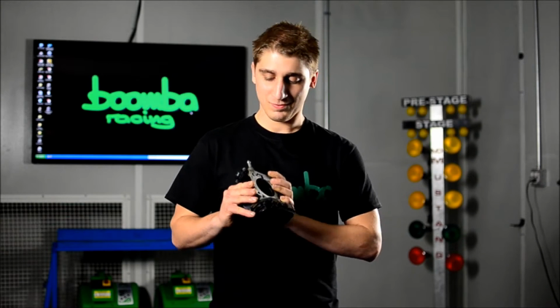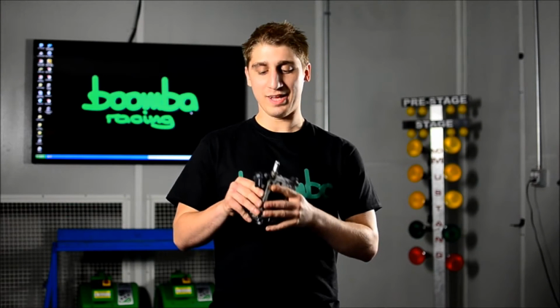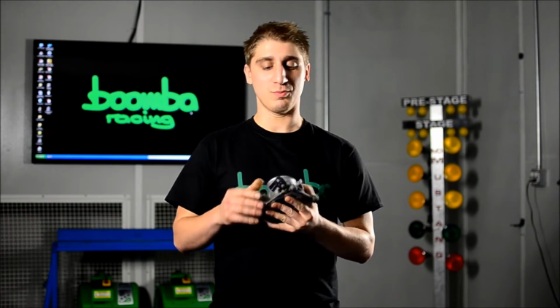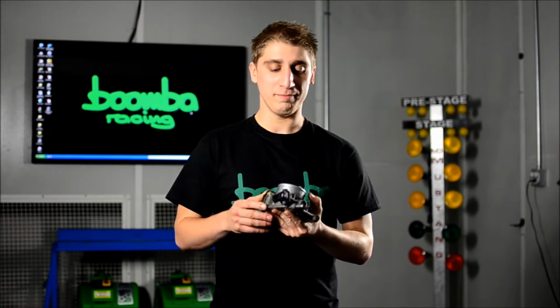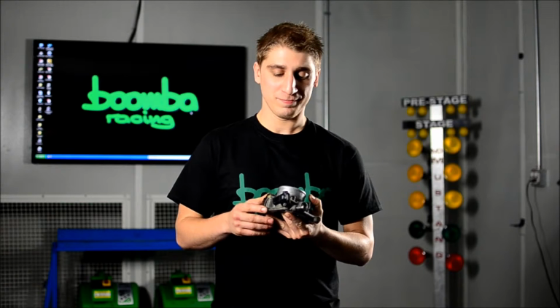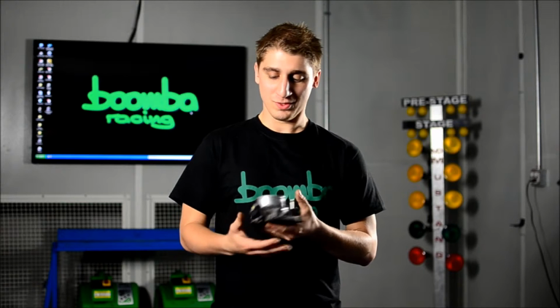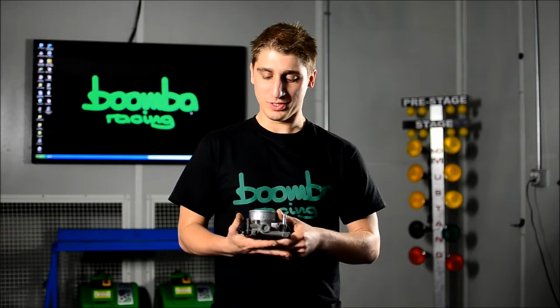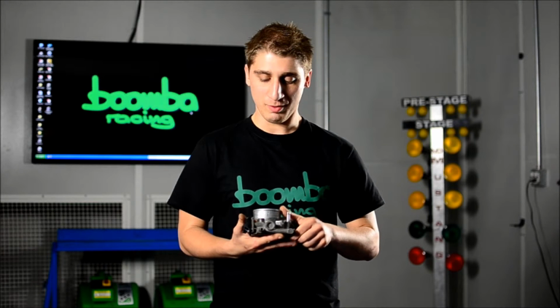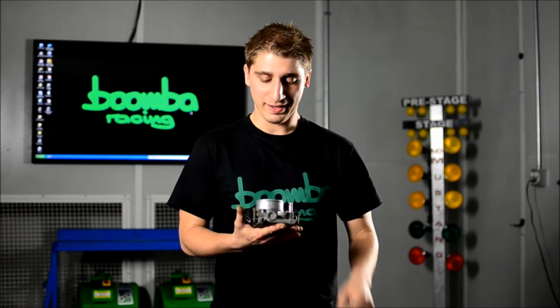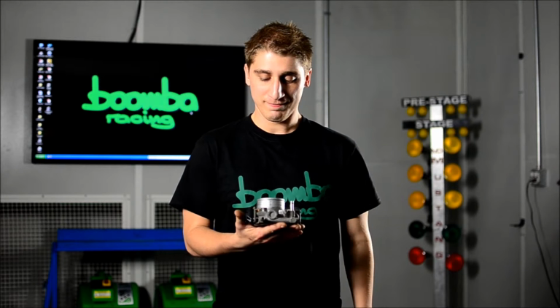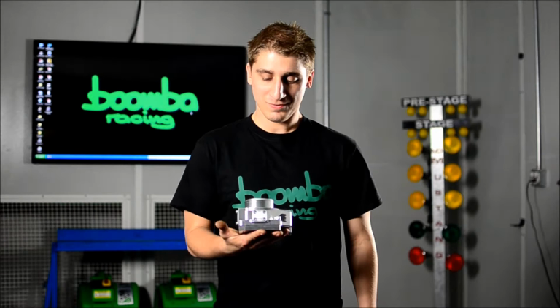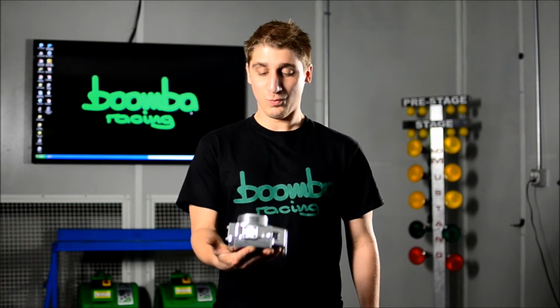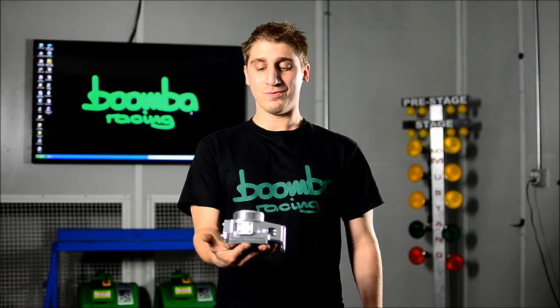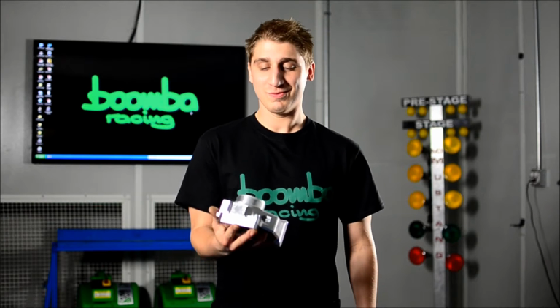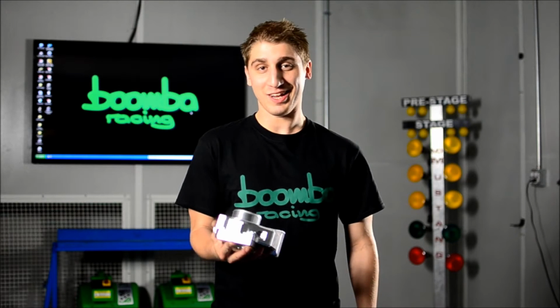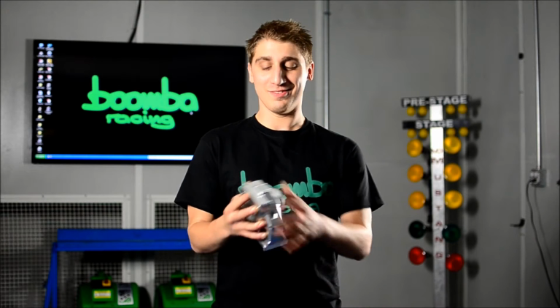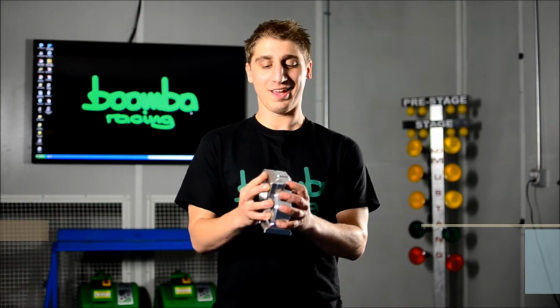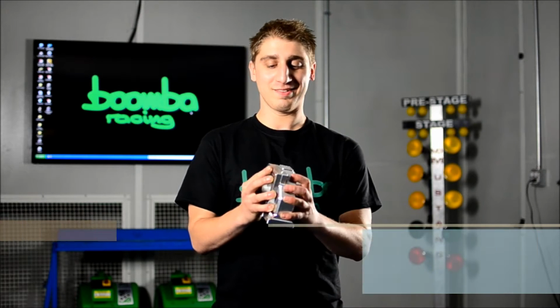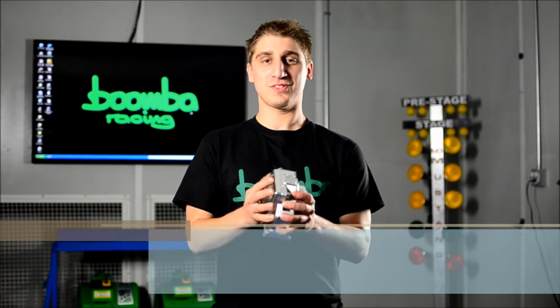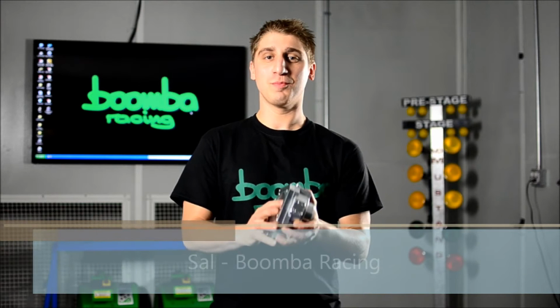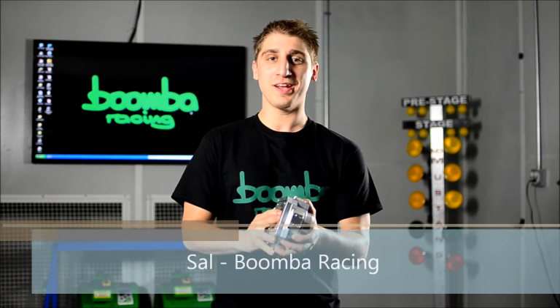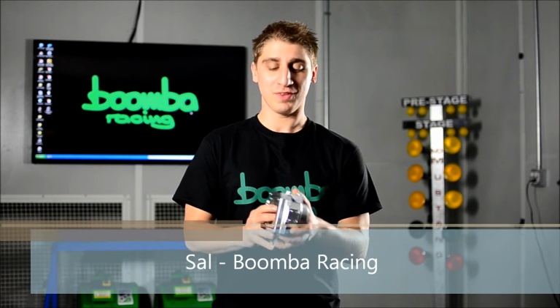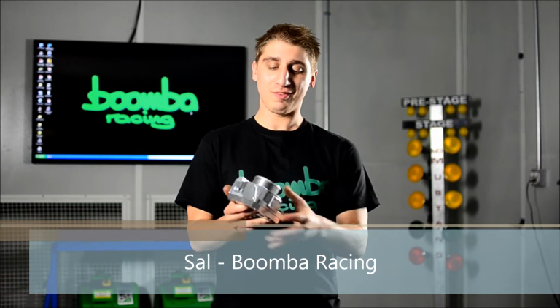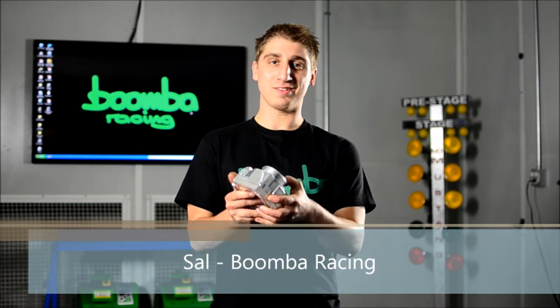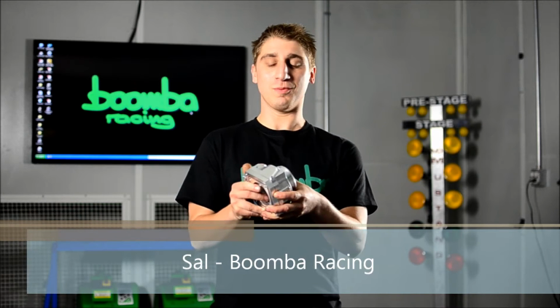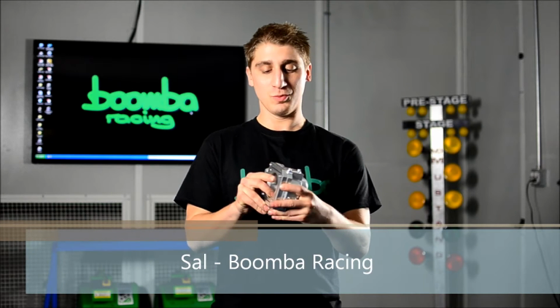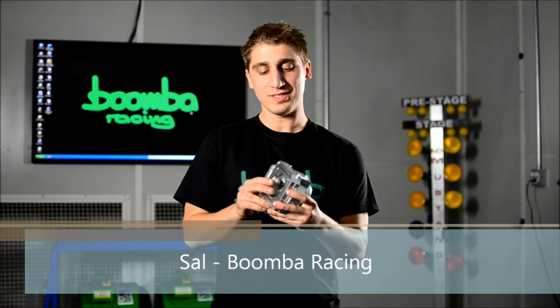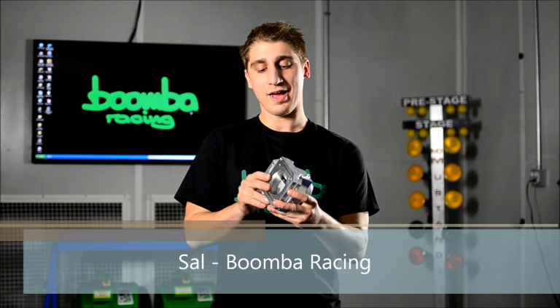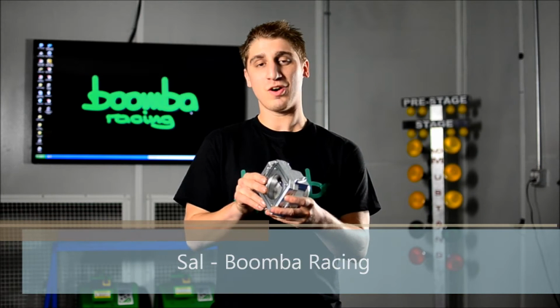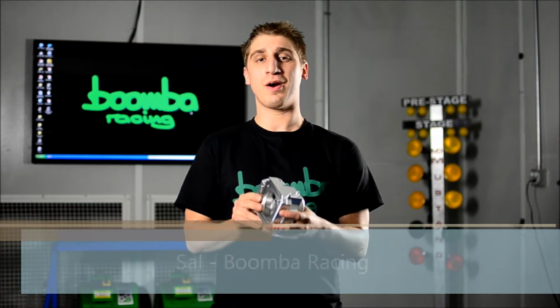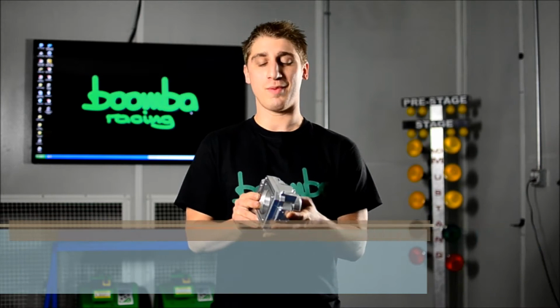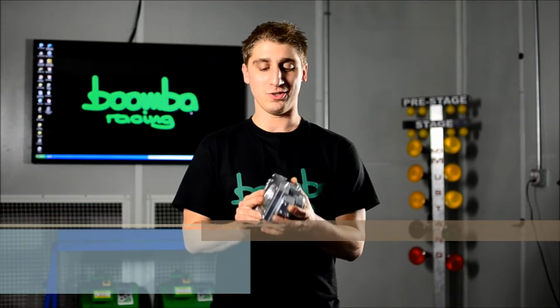Man, that's a disappointment. Don't you wish you could do something about that? Whoa! Check it out. Hey guys, this is Sal from Boomba Racing. I've got this awesome Subaru STI drive-by-wire throttle body to show you.